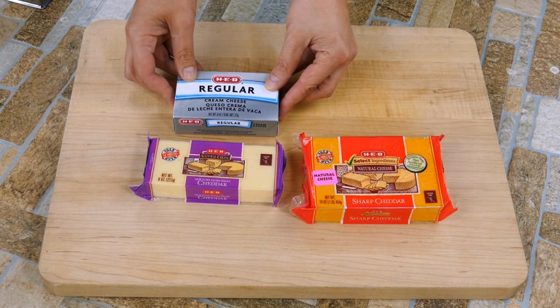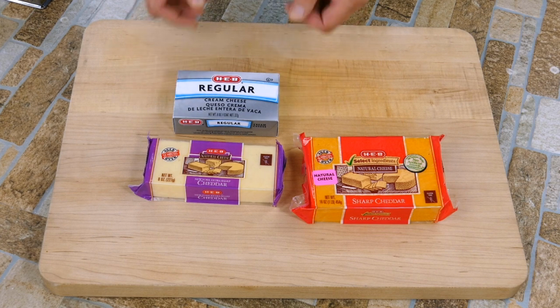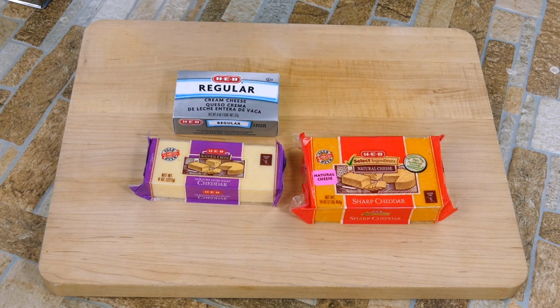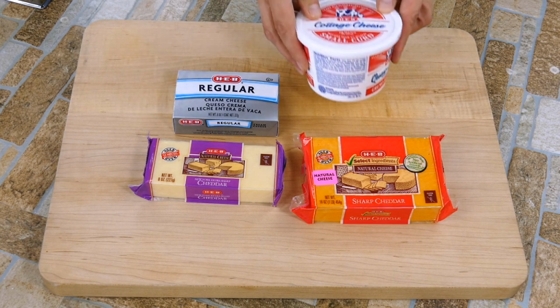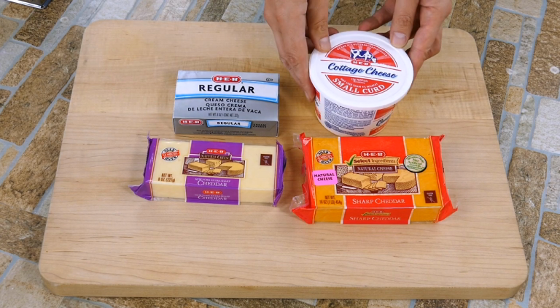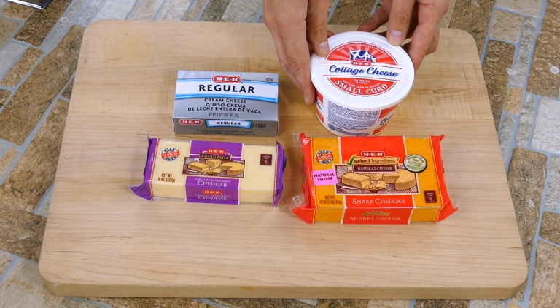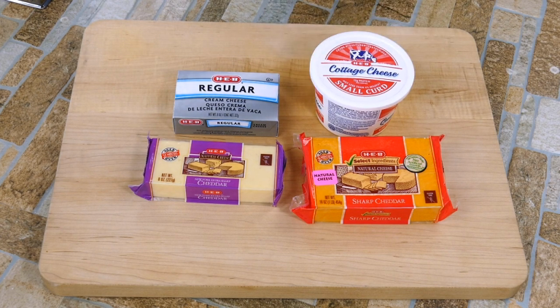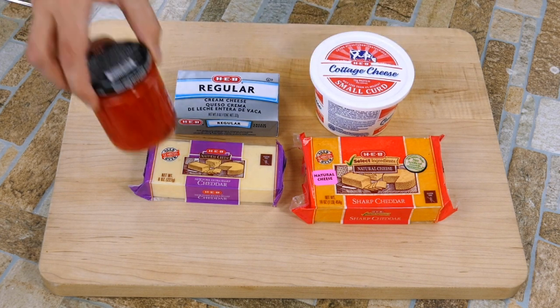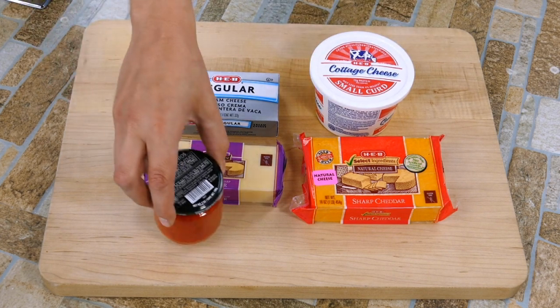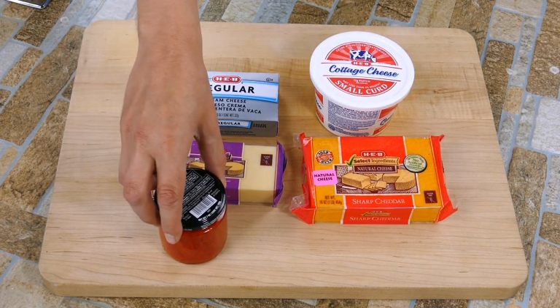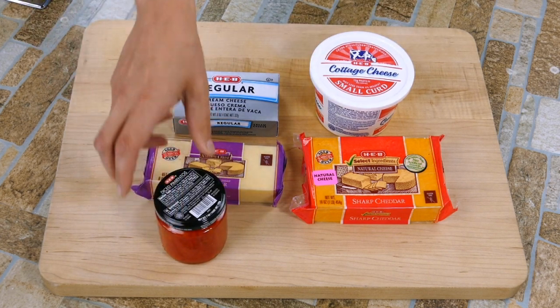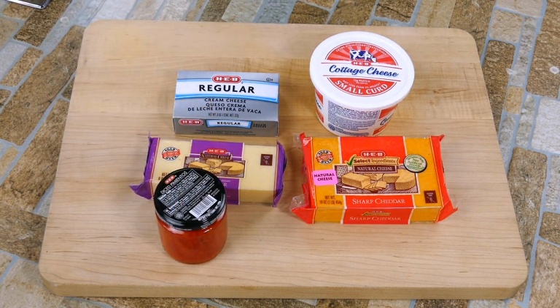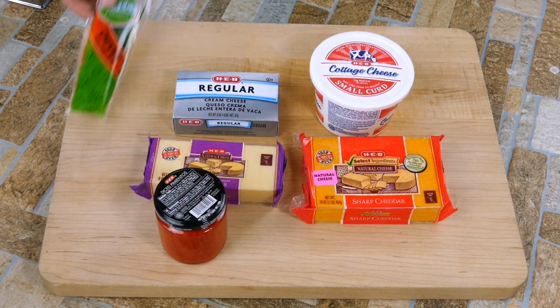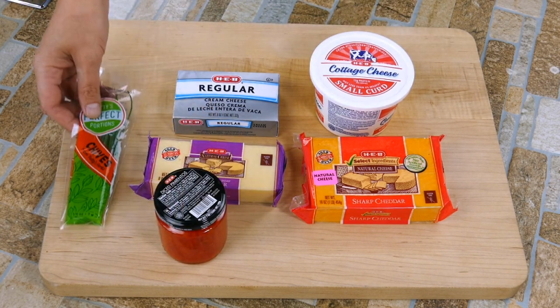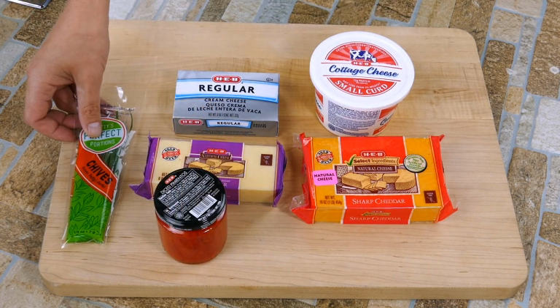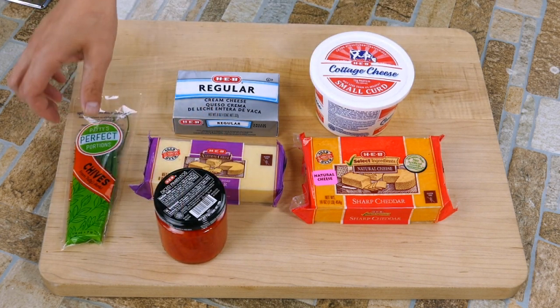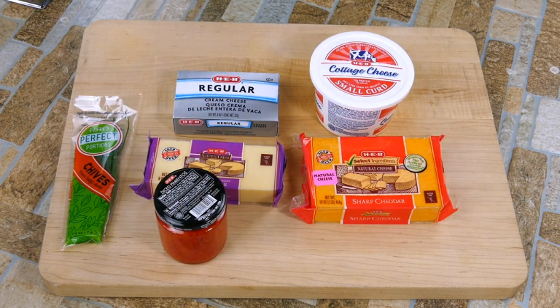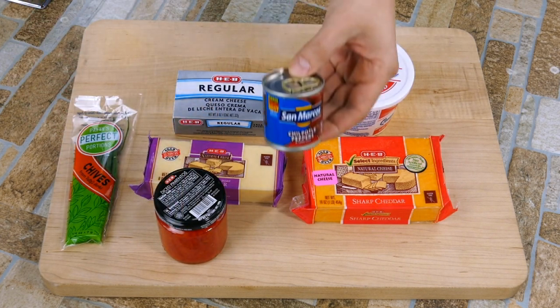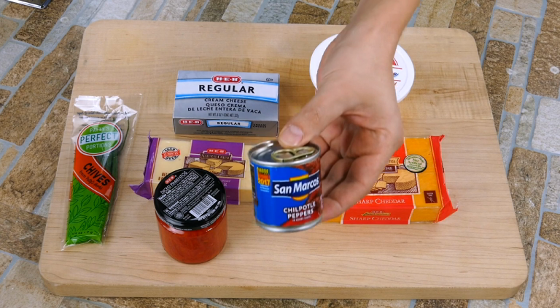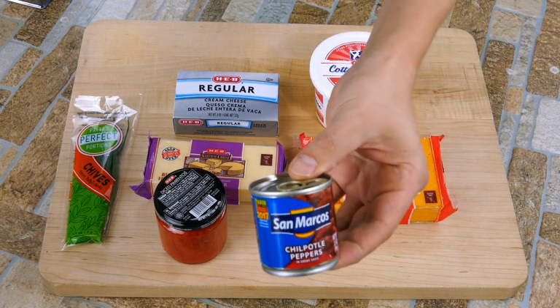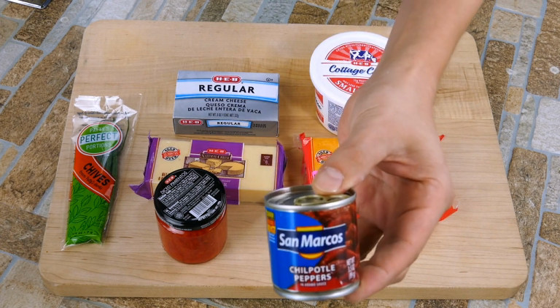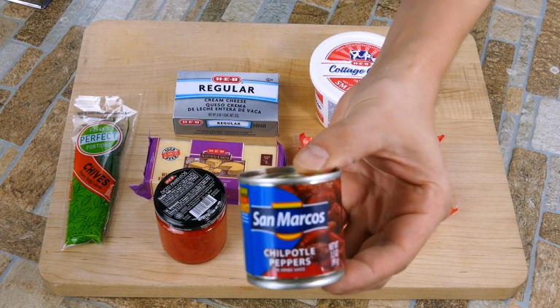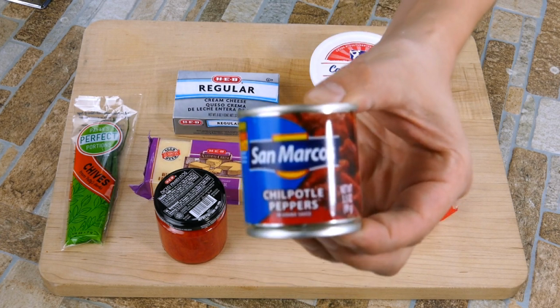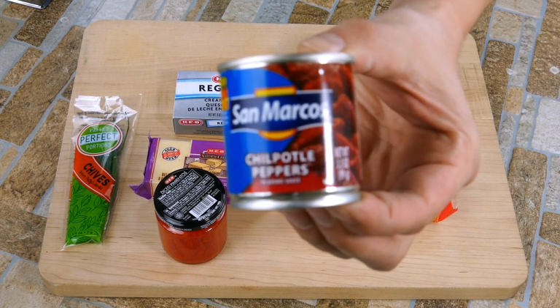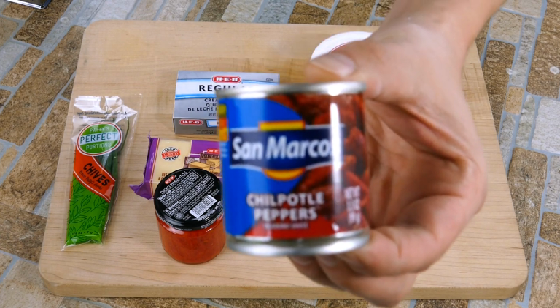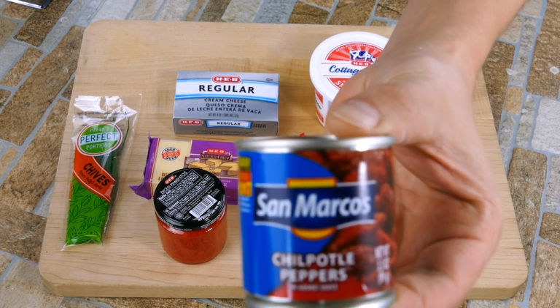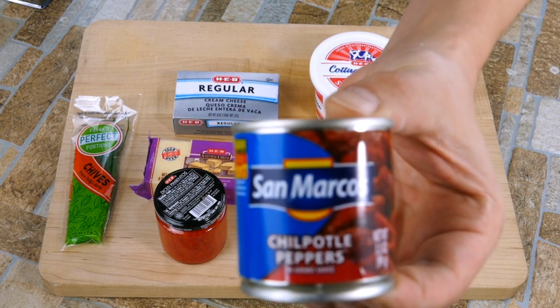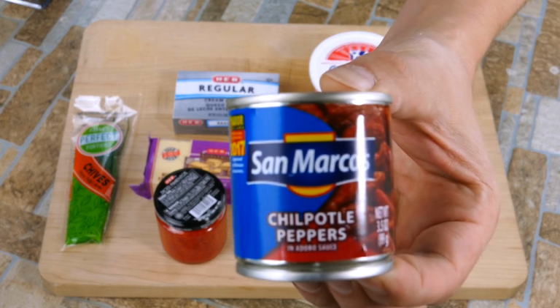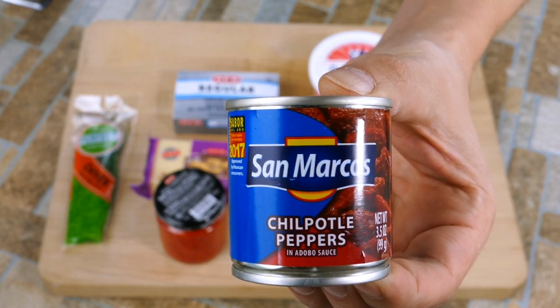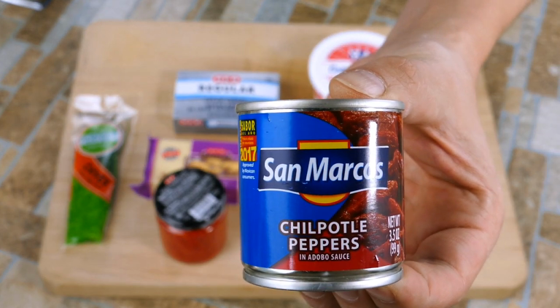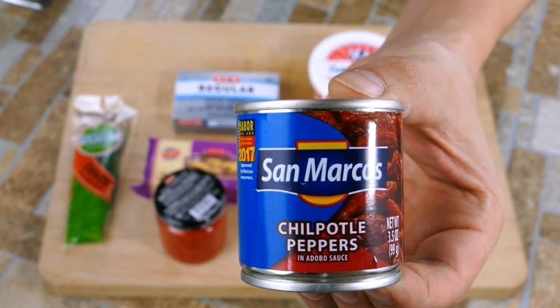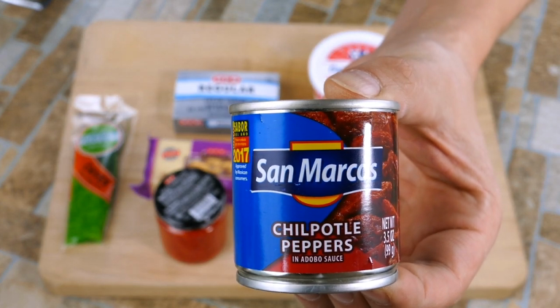We're starting off with some sharp cheddar and some extra sharp cheddar — those are very important ingredients. We're also using sour cream, cottage cheese, chives, and here's our secret ingredient: chipotle peppers, which are gonna give it a little bit of smokiness and a deeper depth of flavor.